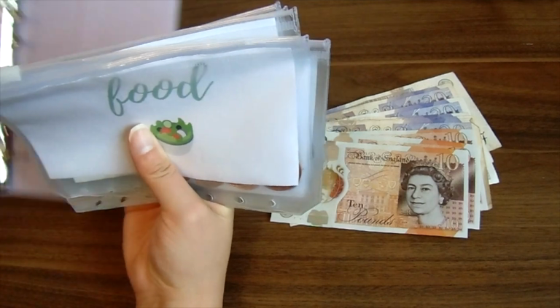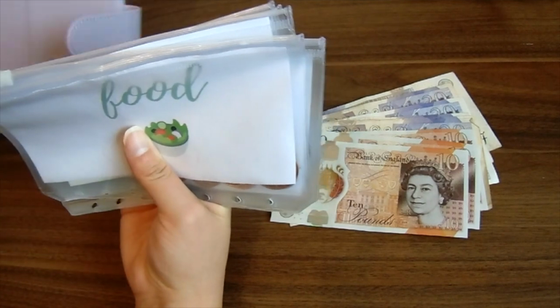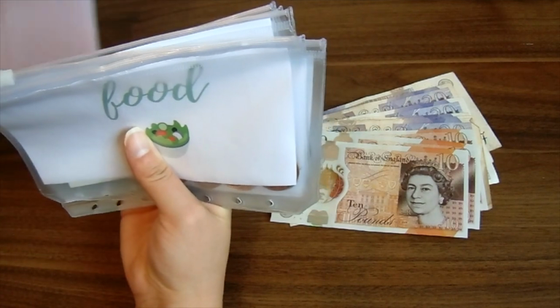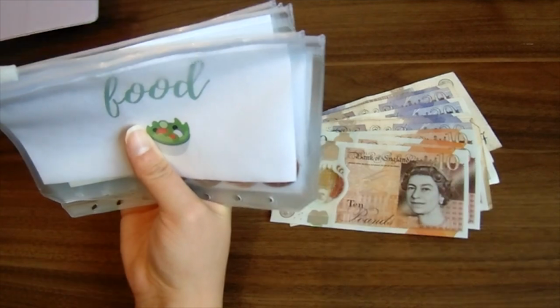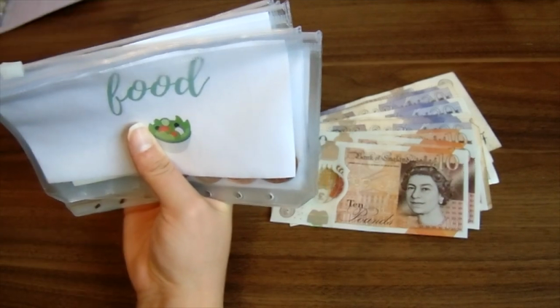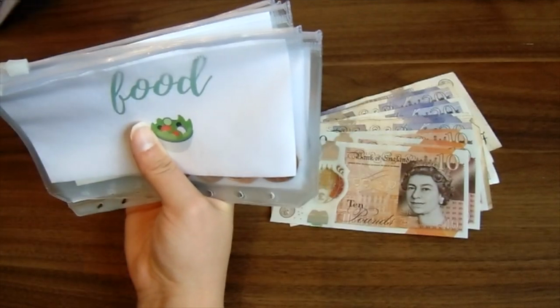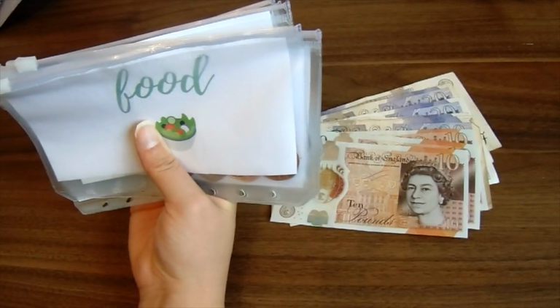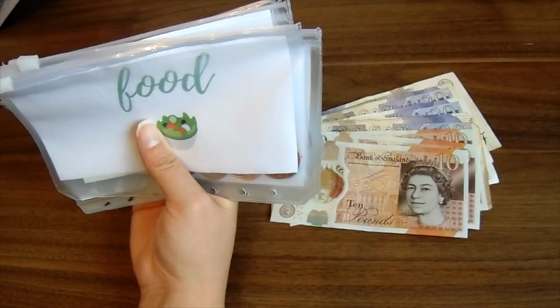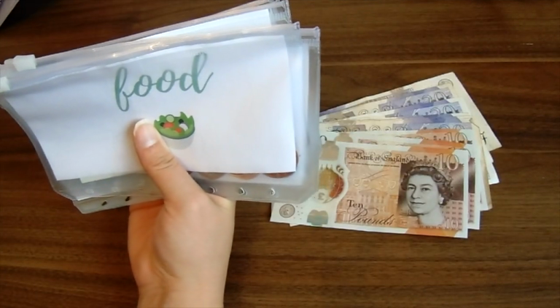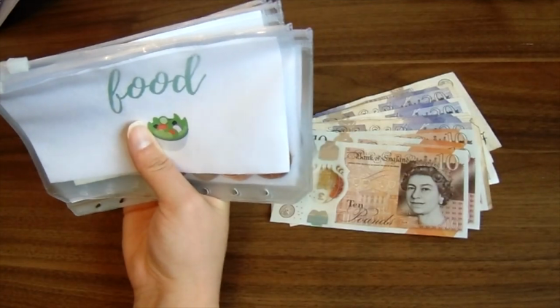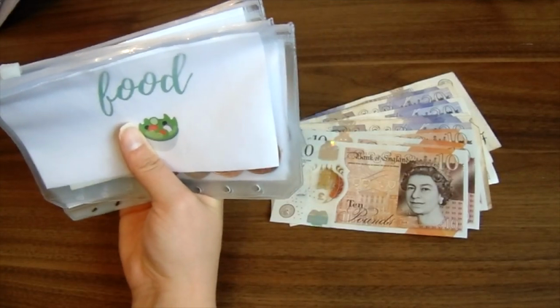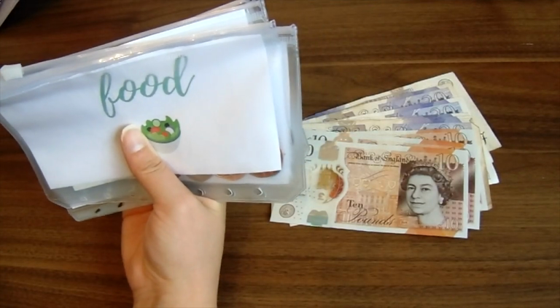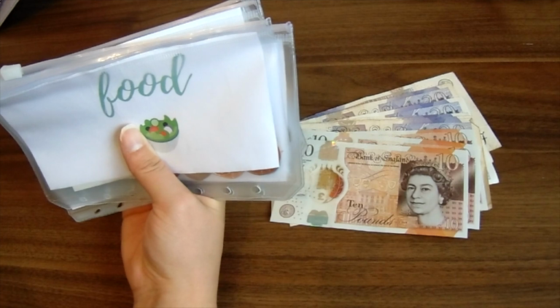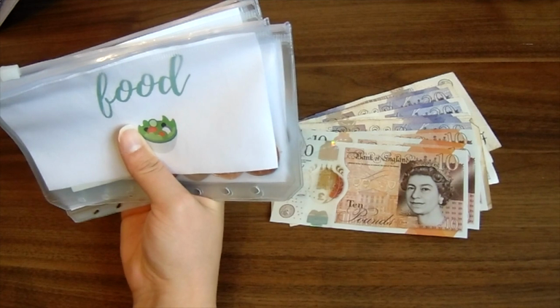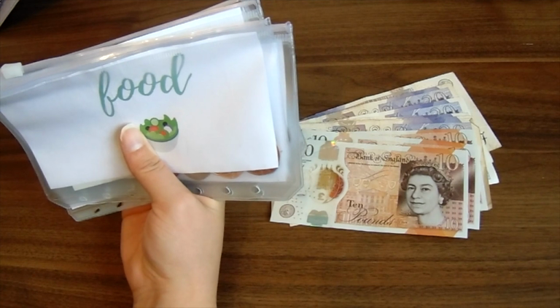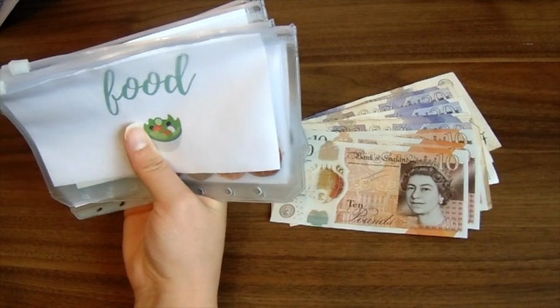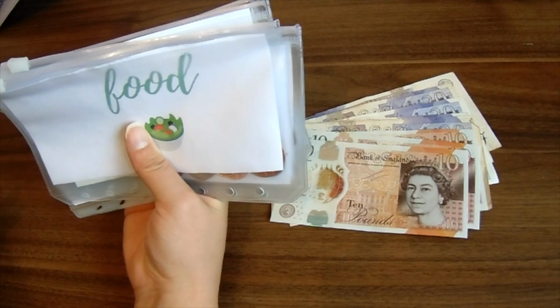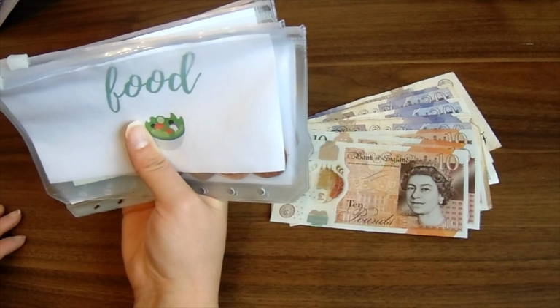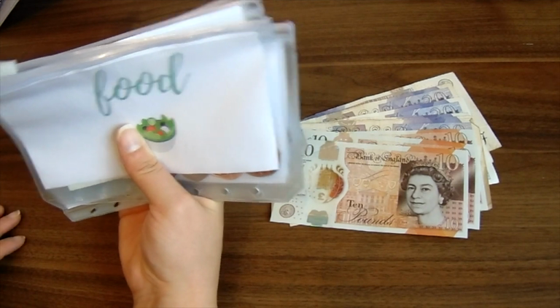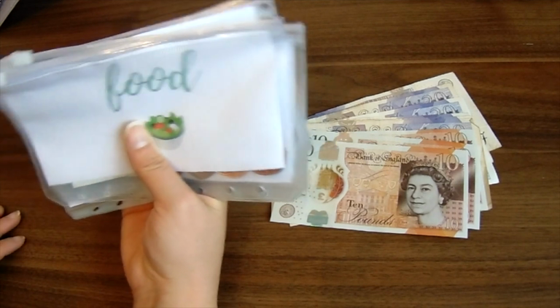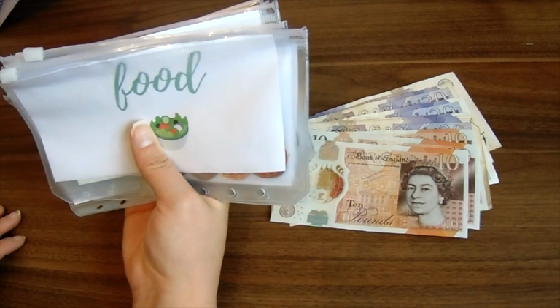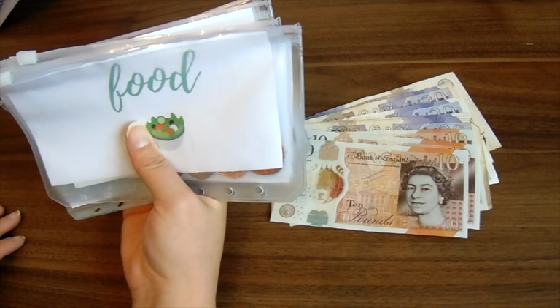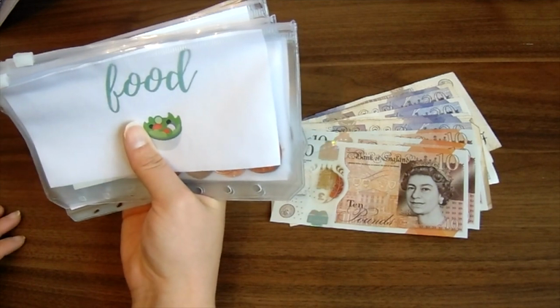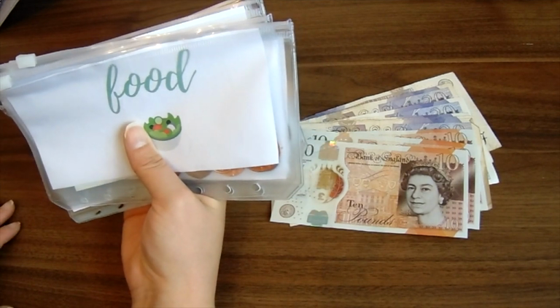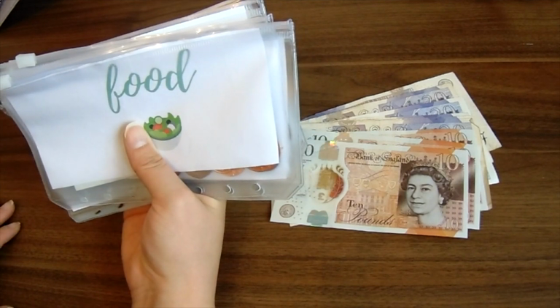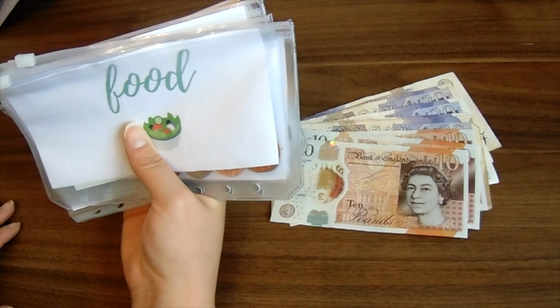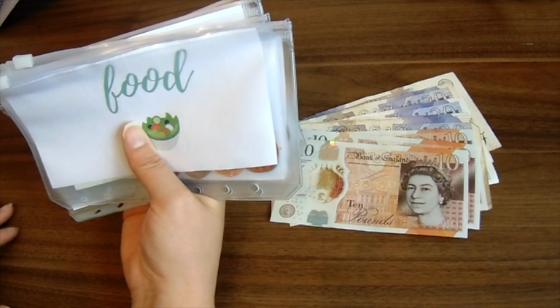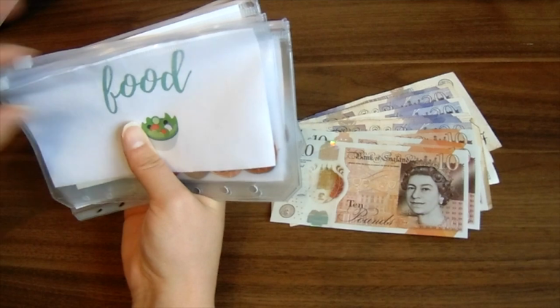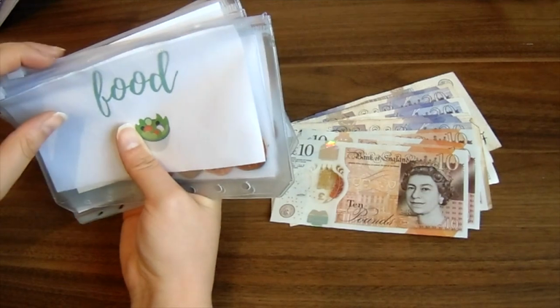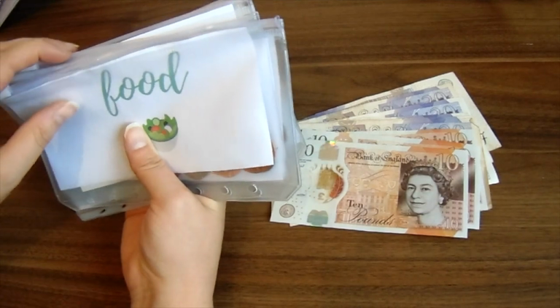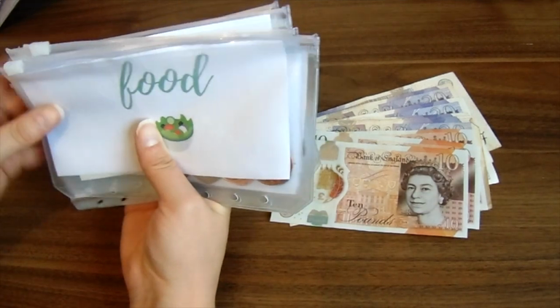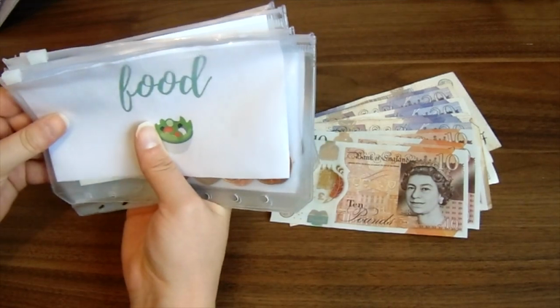I don't actually take the binder with me. I think I've taken it once and felt a bit uncomfortable taking all of my cash envelopes when I knew I wasn't going to need them. So I normally just take out the ones I need.